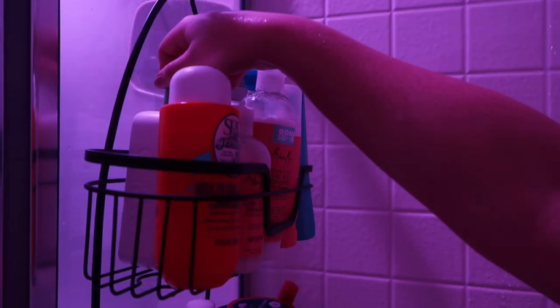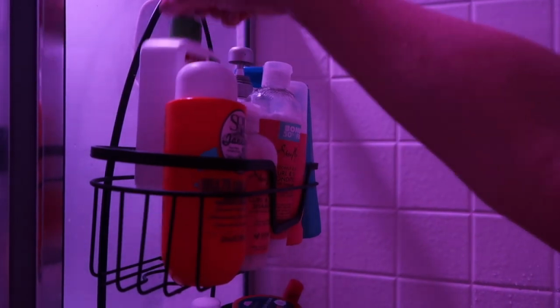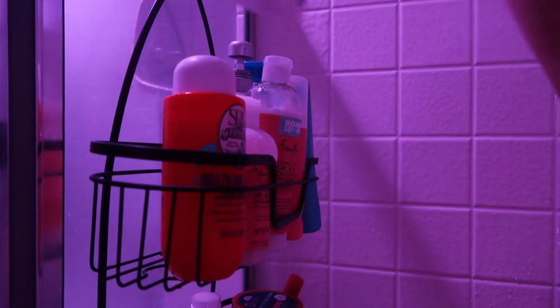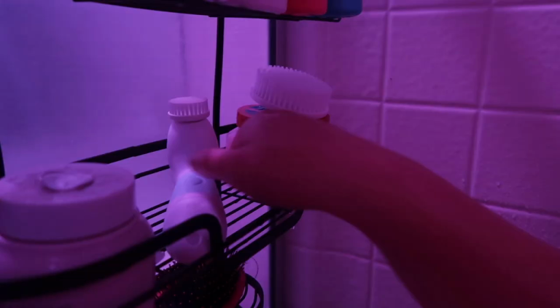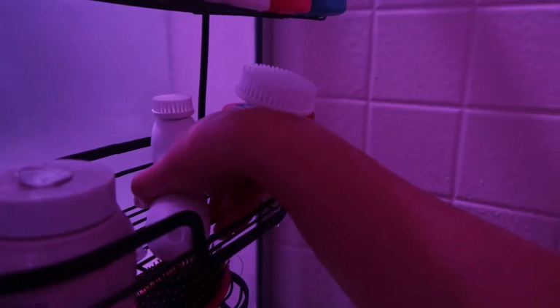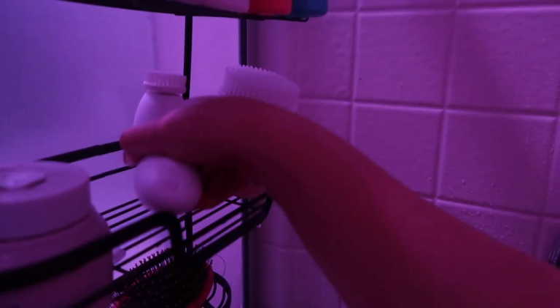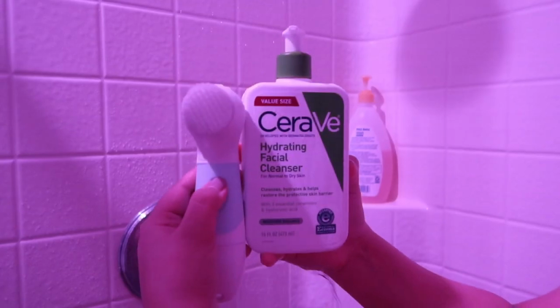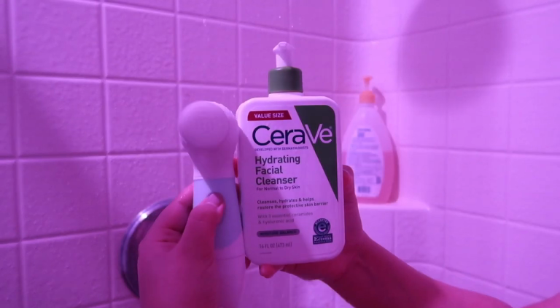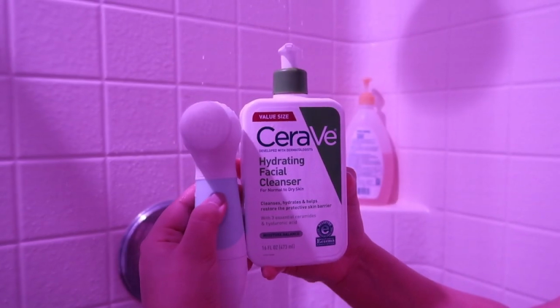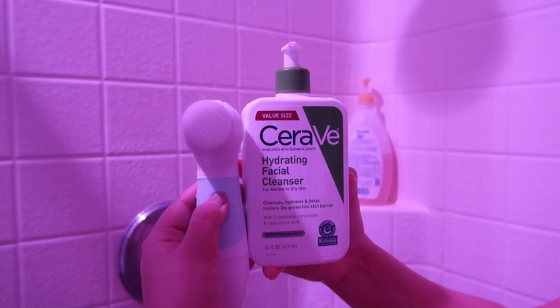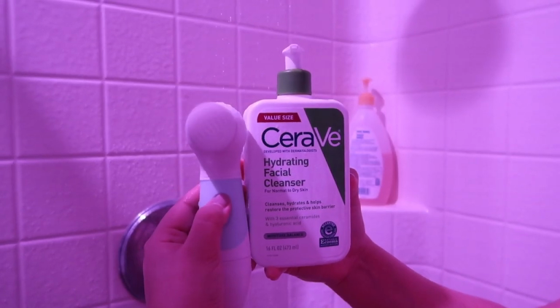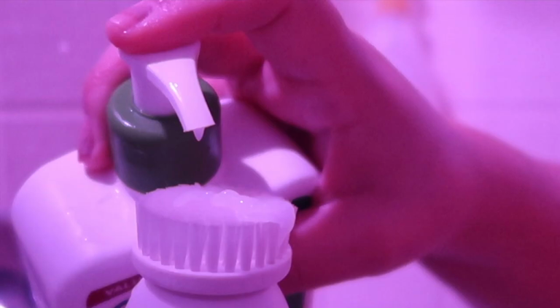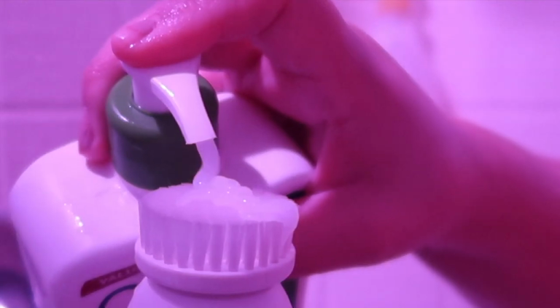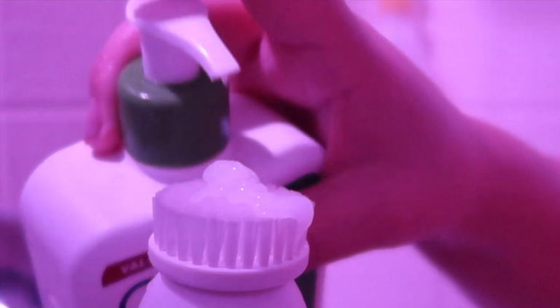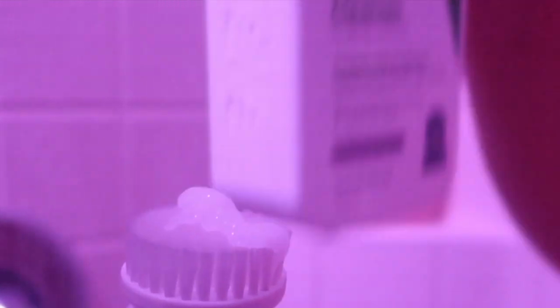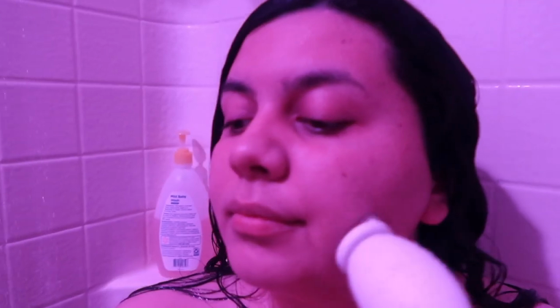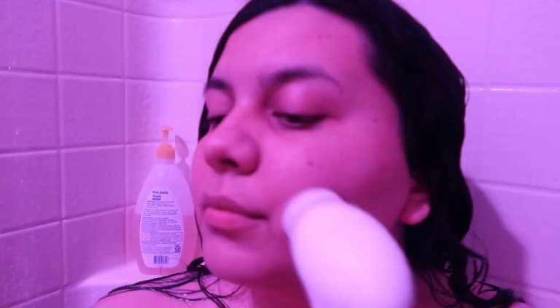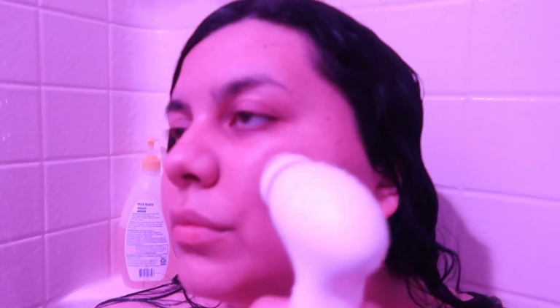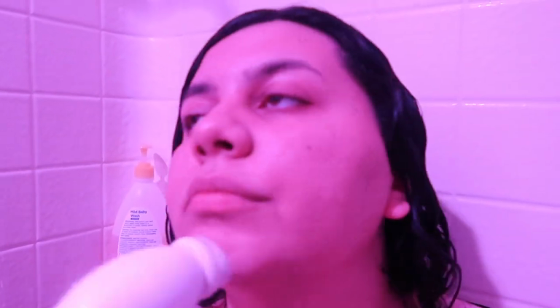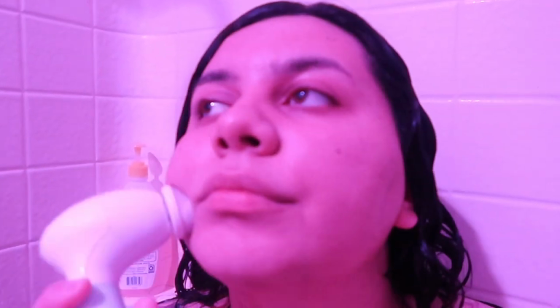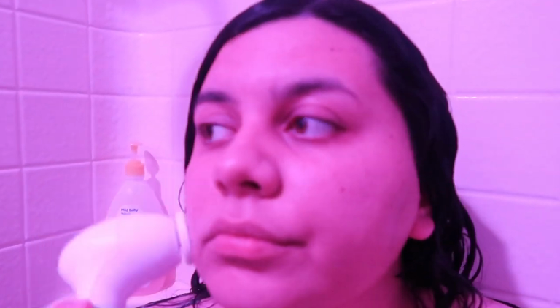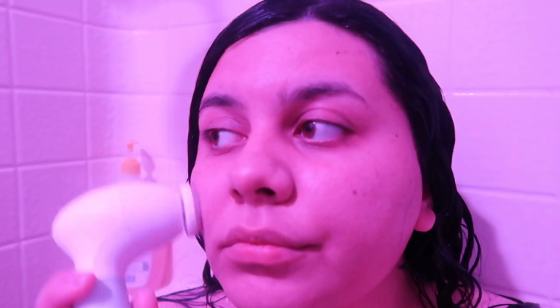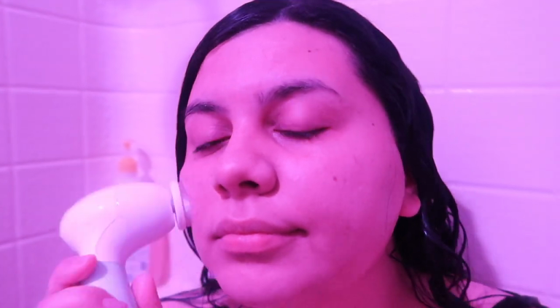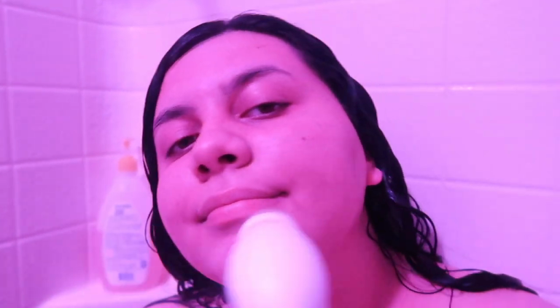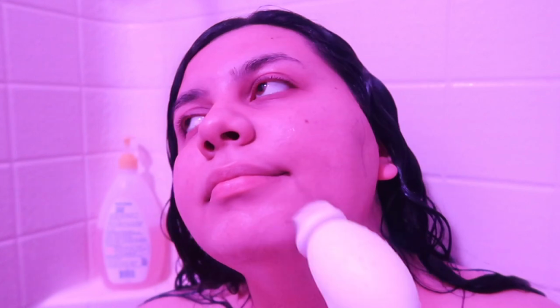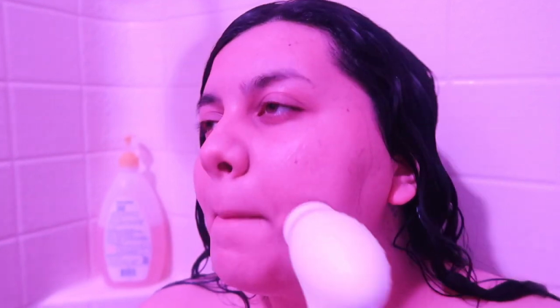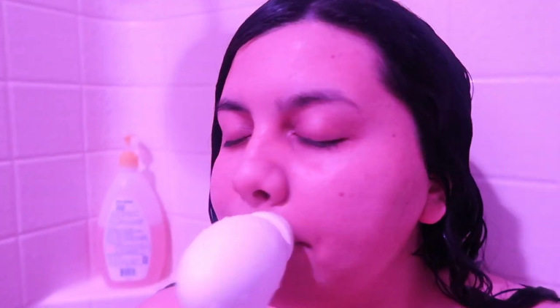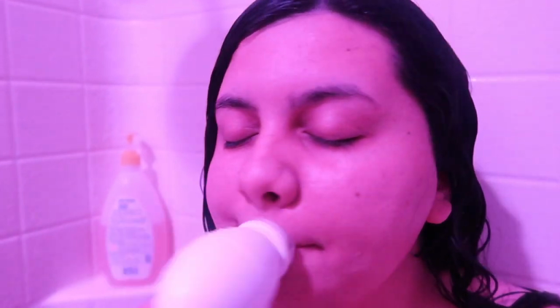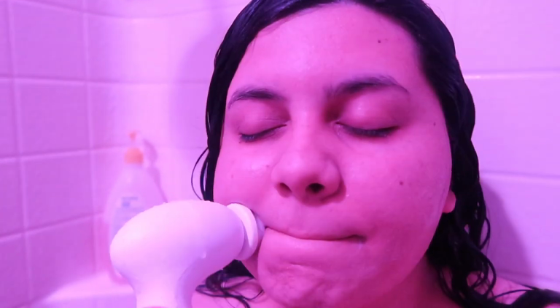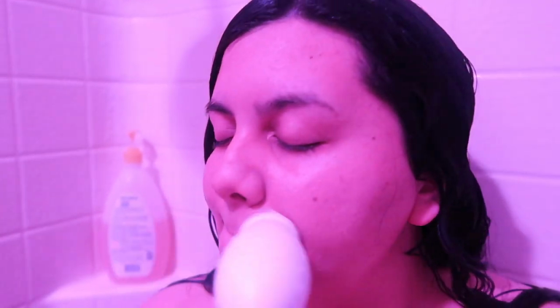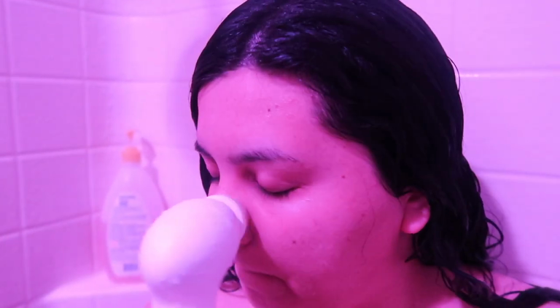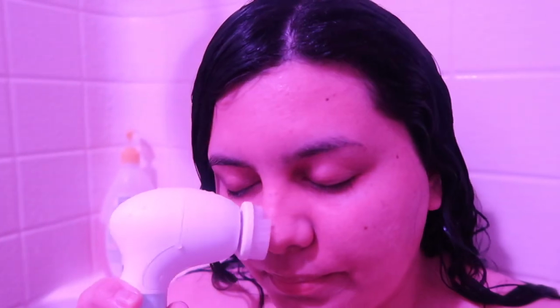I like to let the conditioner sit in my hair for at least five minutes, so I use this spare time to focus on my skin. For face wash, I use a pump of the CeraVe Hydrating Facial Cleanser on my Duval Spin brush to gently remove any excess dirt or makeup residue on my skin.